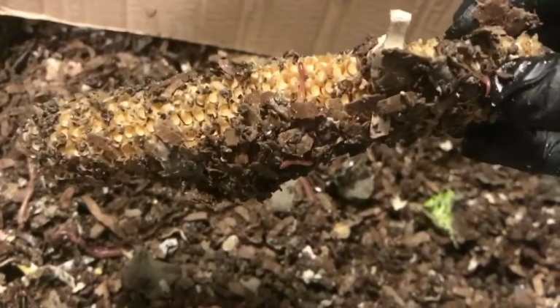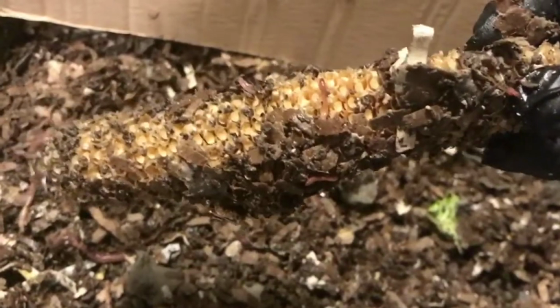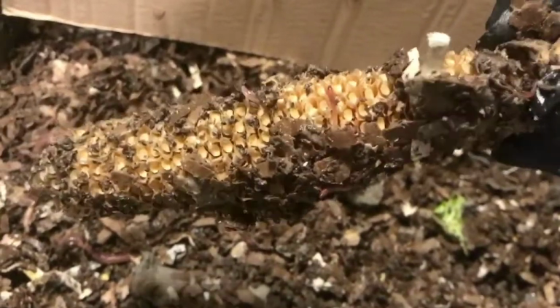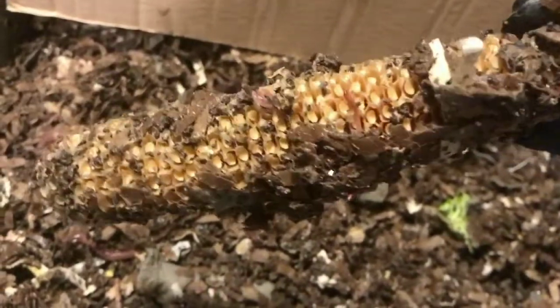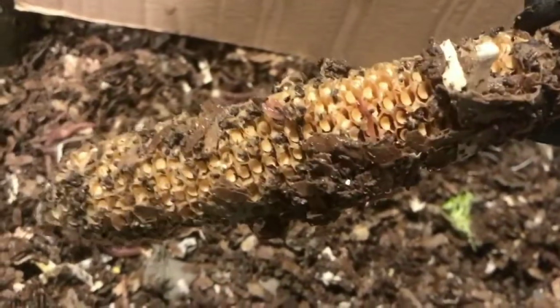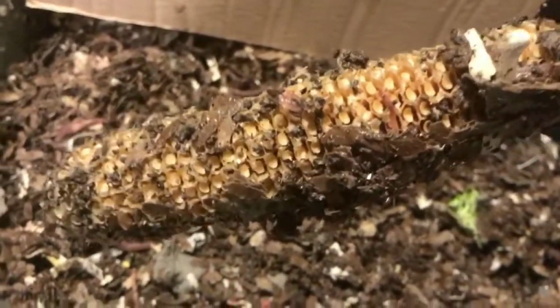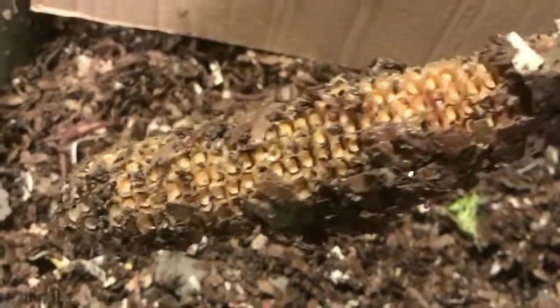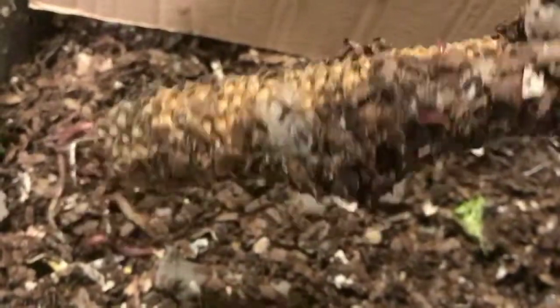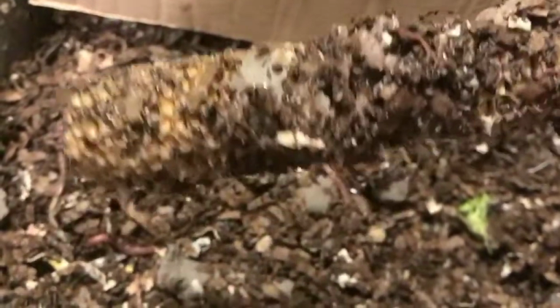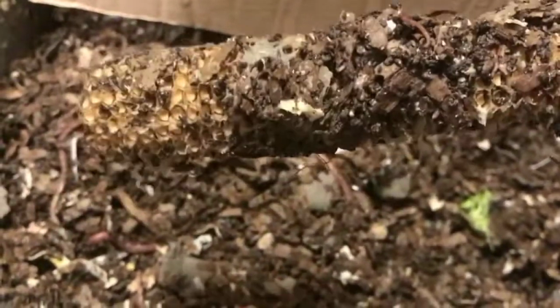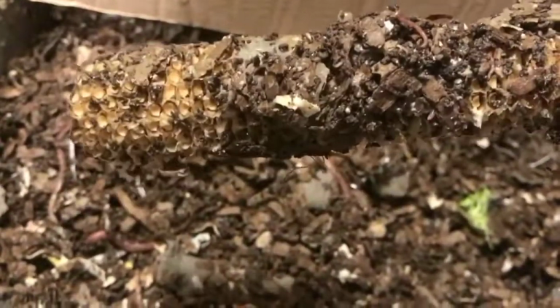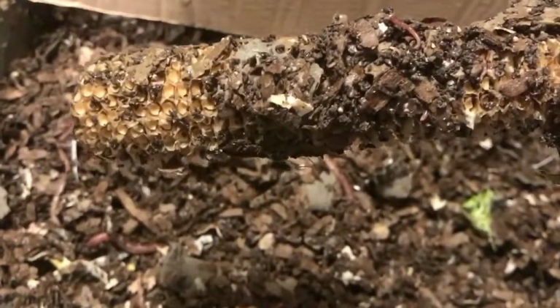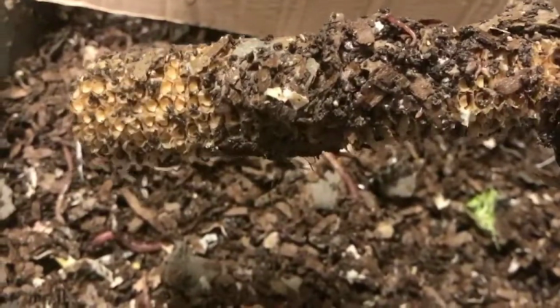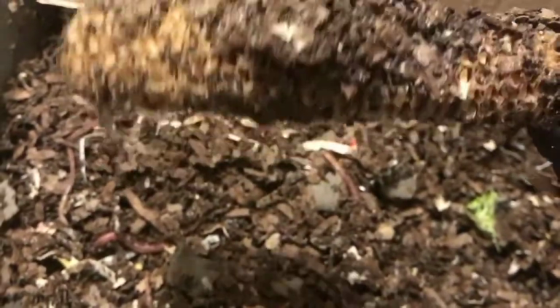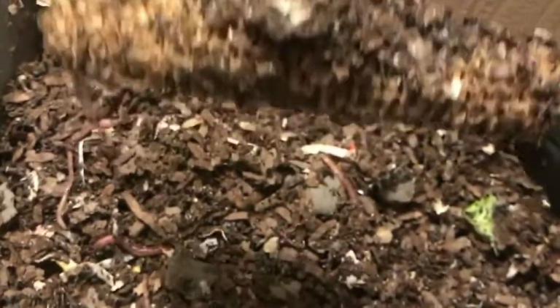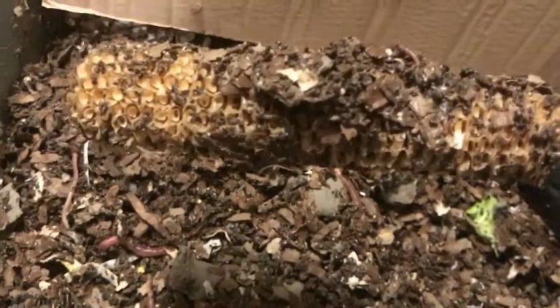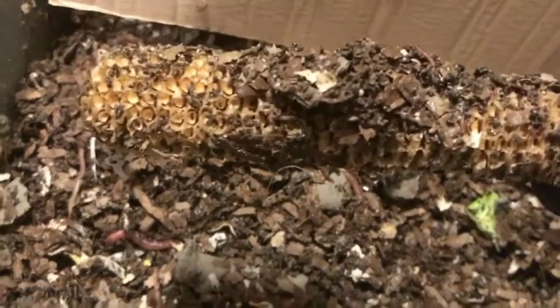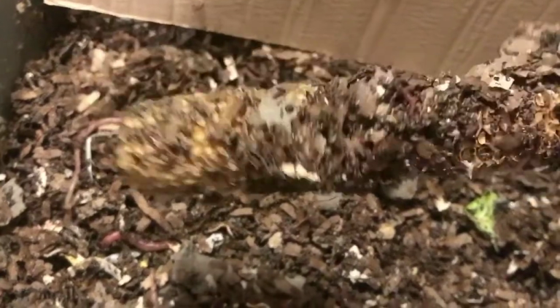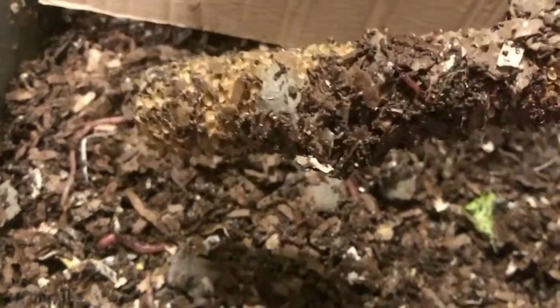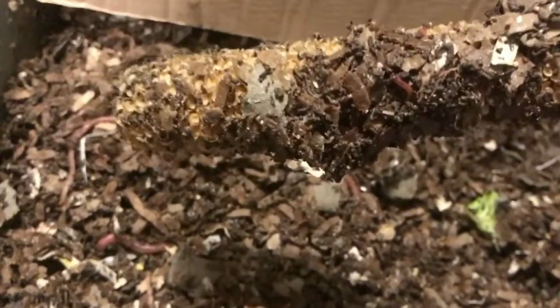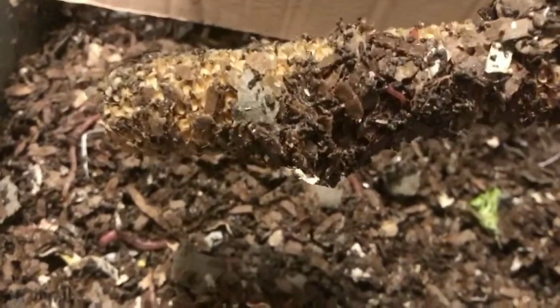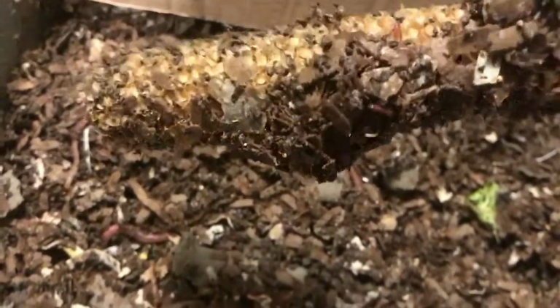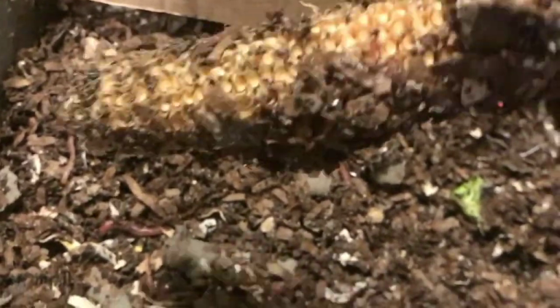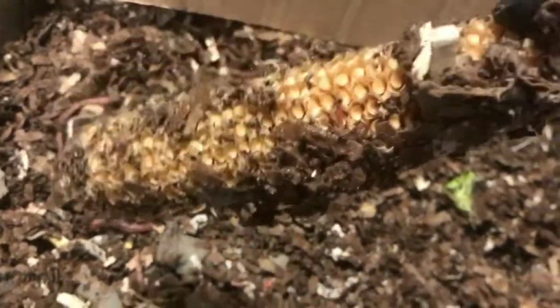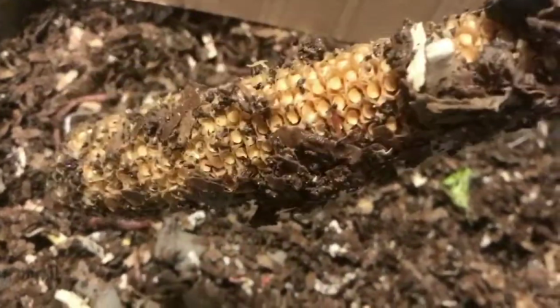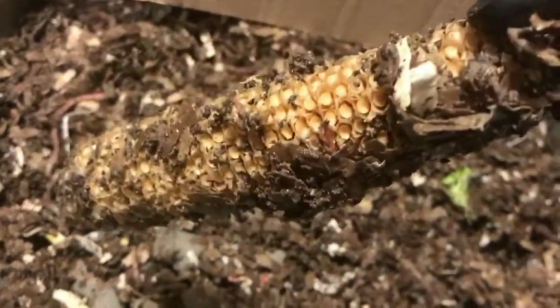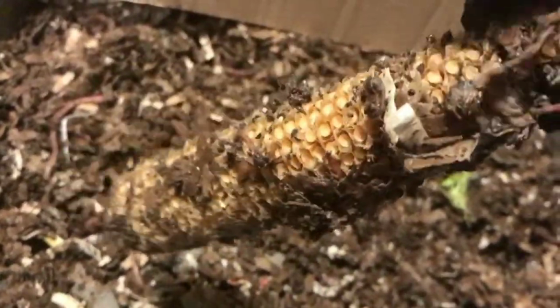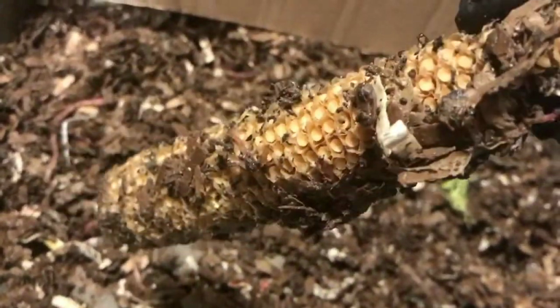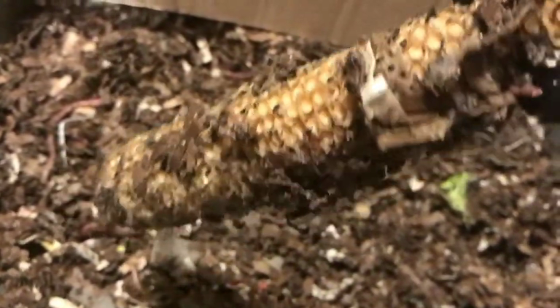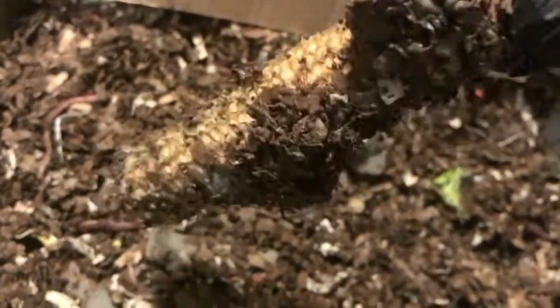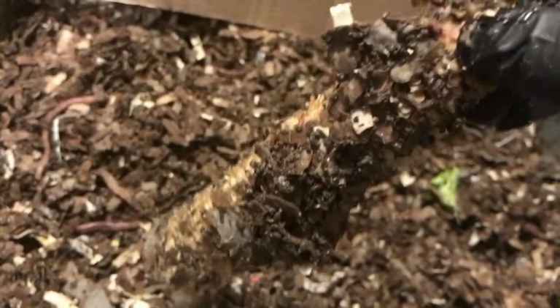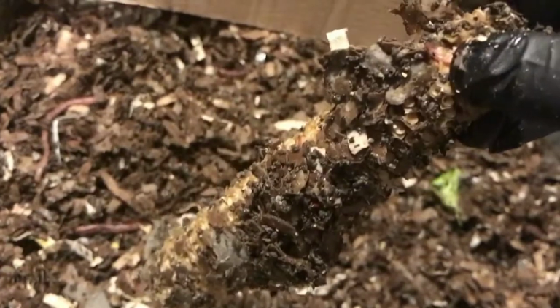And here's our corn cob, which is still breaking down slowly. Let's see a few of the juvenile worms in here as well.